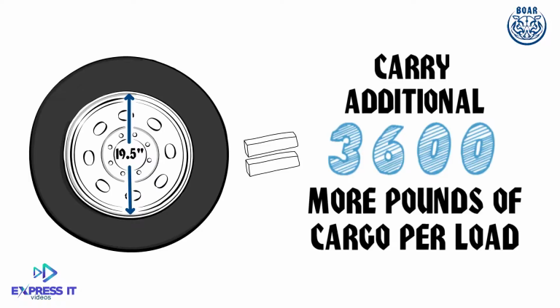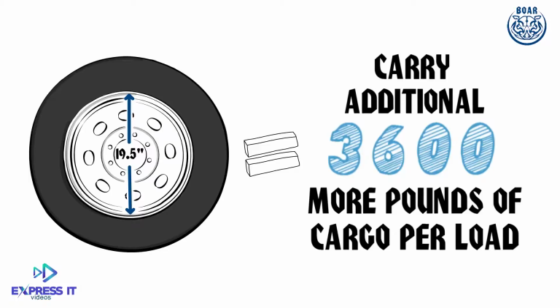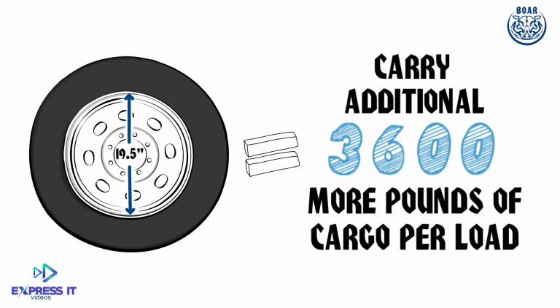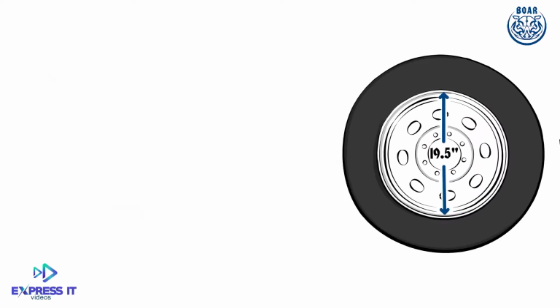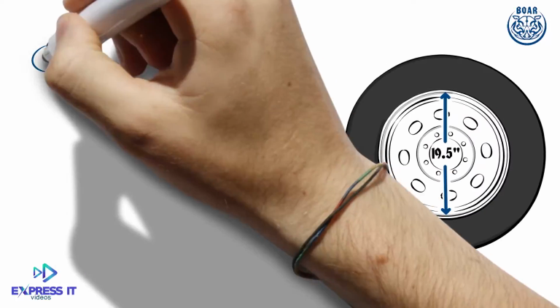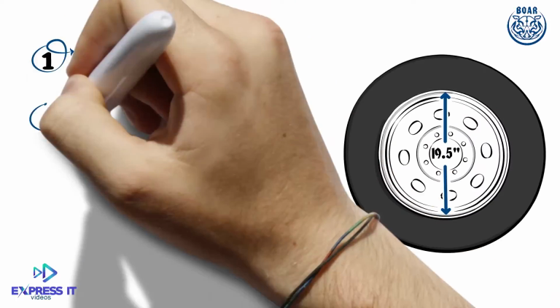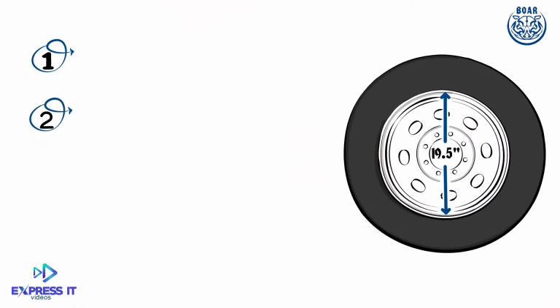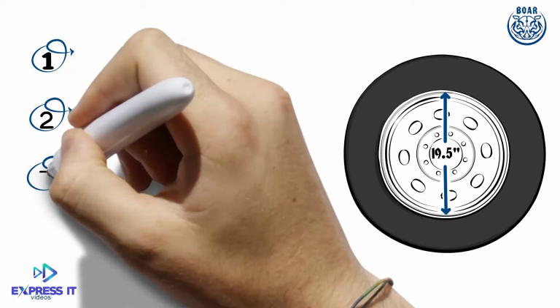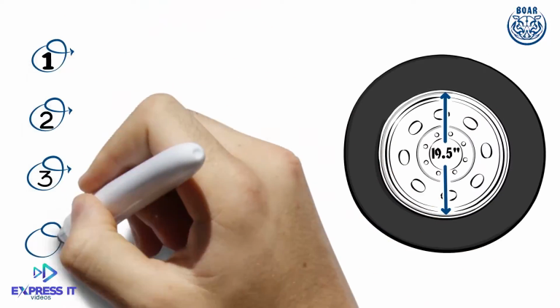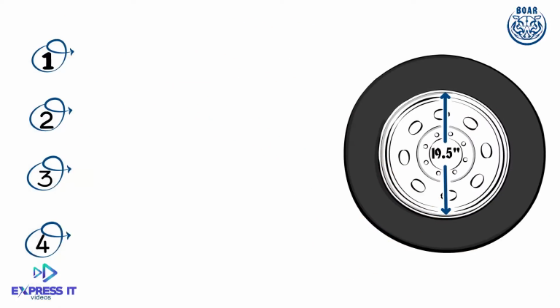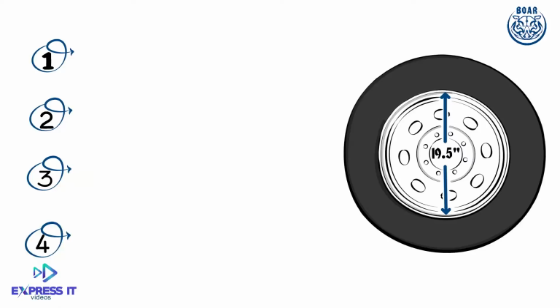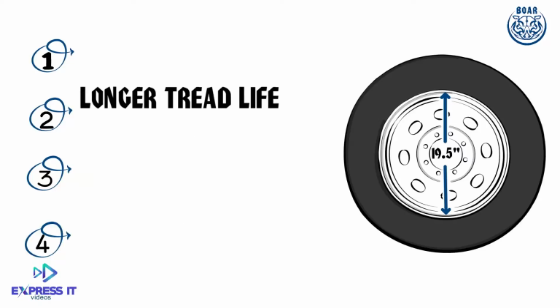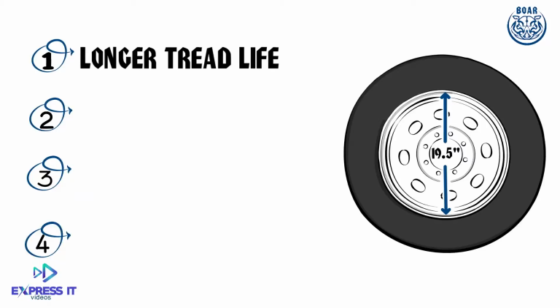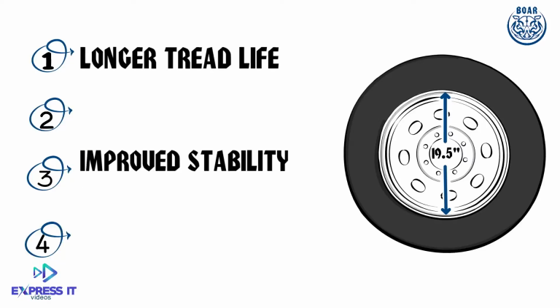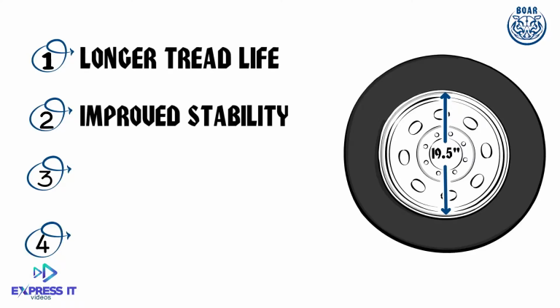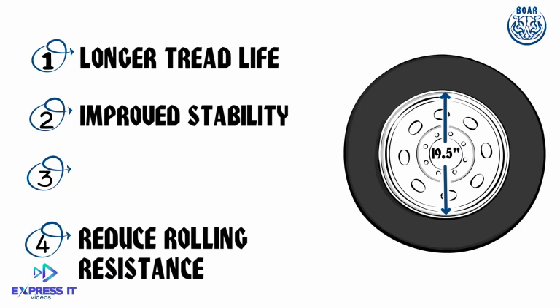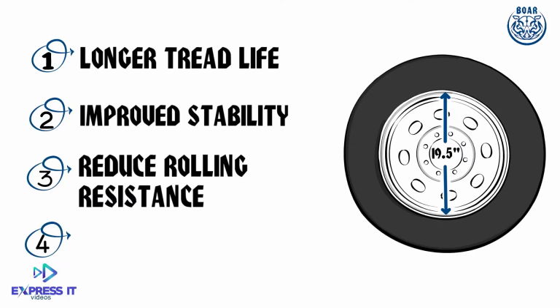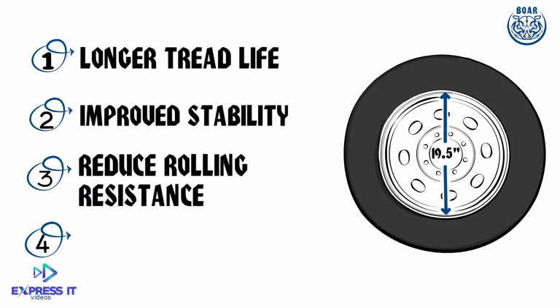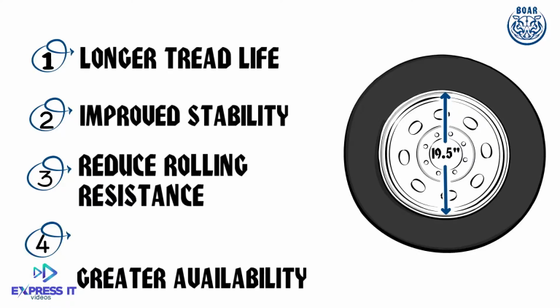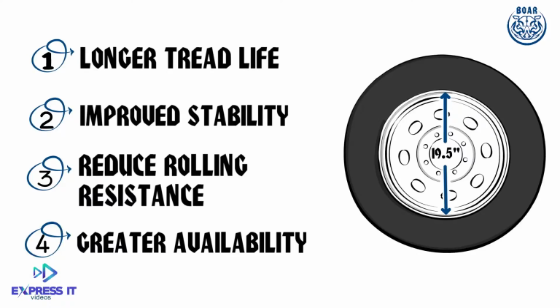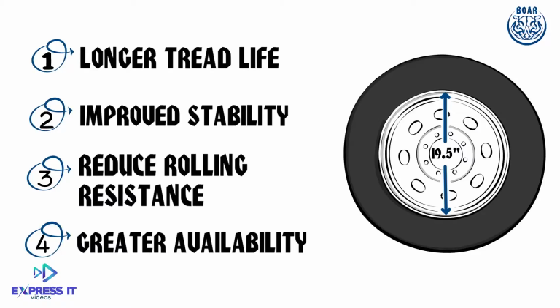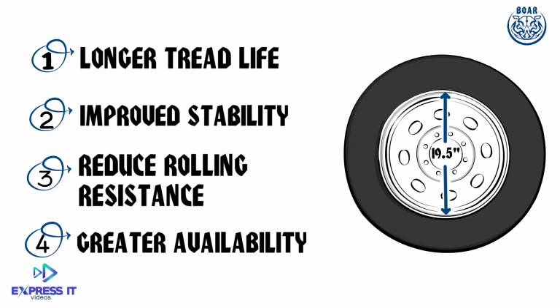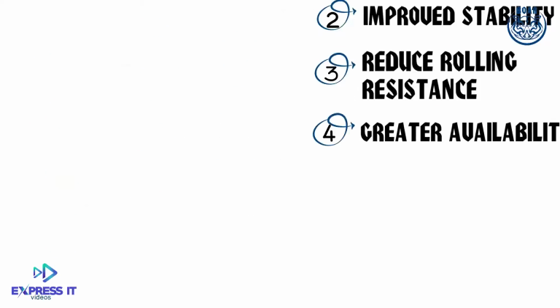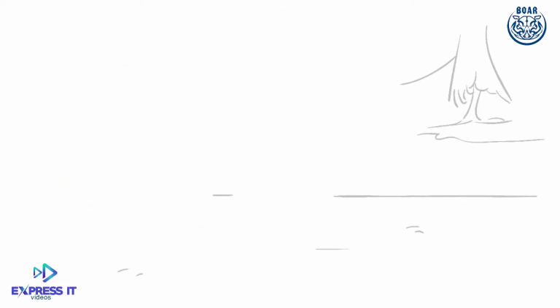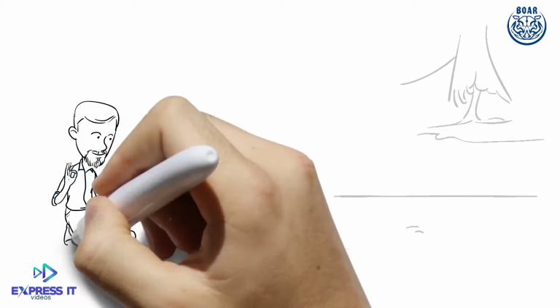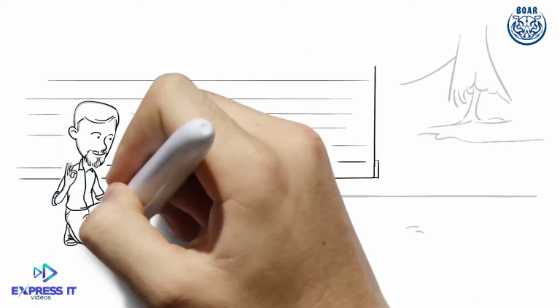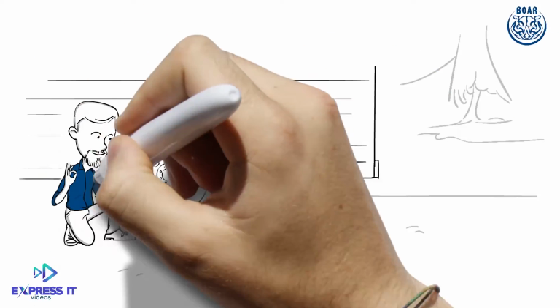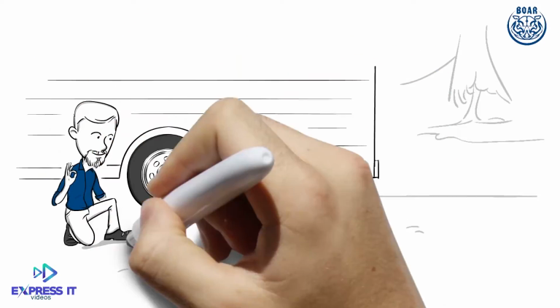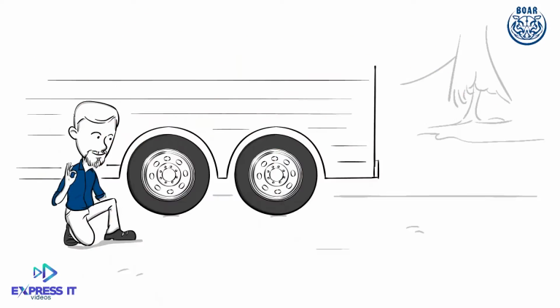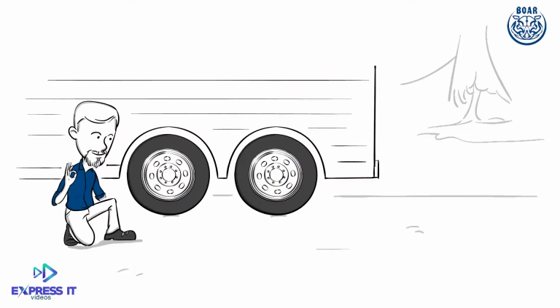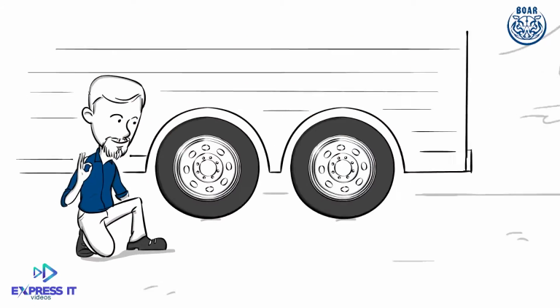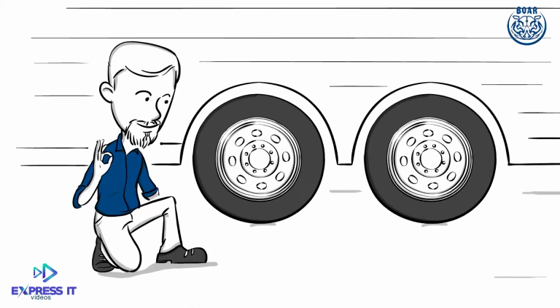He also tells Bill that when compared to other tire alternatives, Bohr tires provide longer tread life, improved stability, reduced rolling resistance, and greater availability. Bill's thankful that he found the best possible rim and tire combination for all of his trailers.